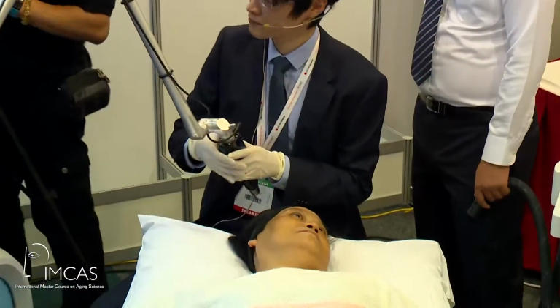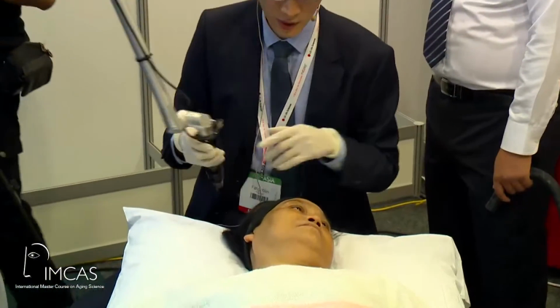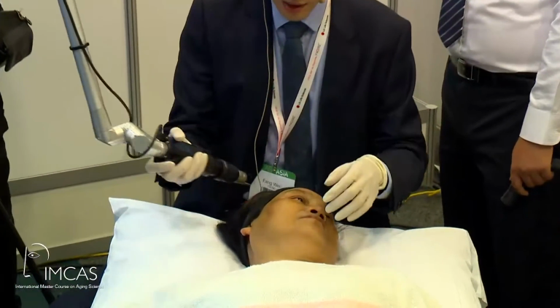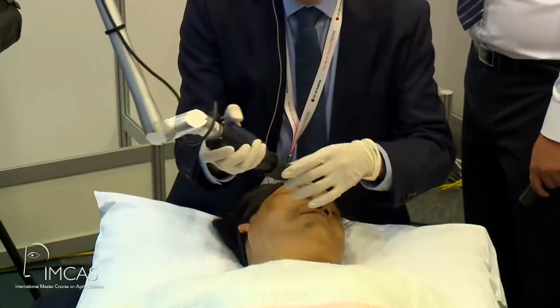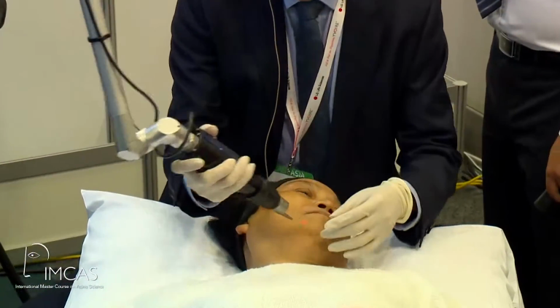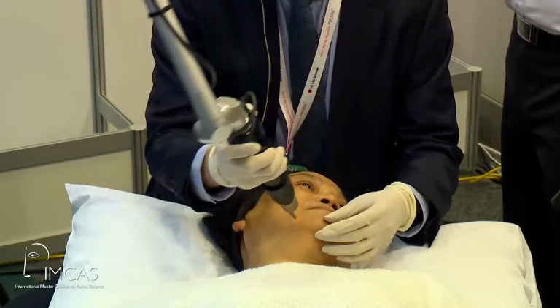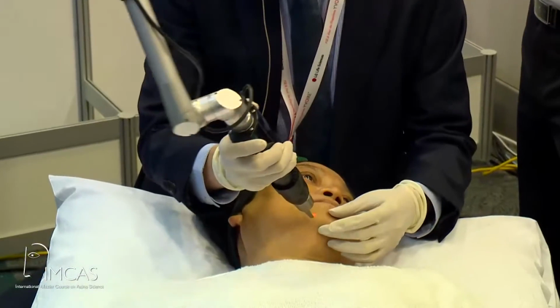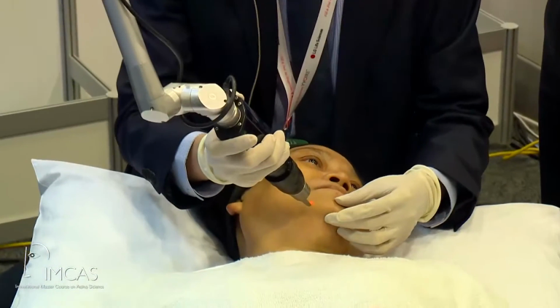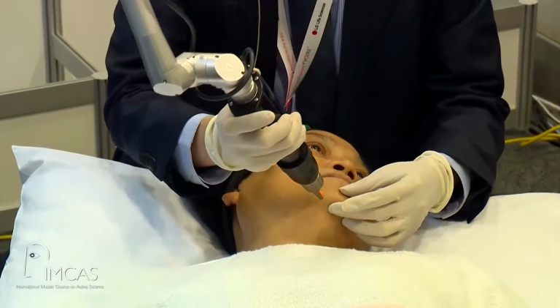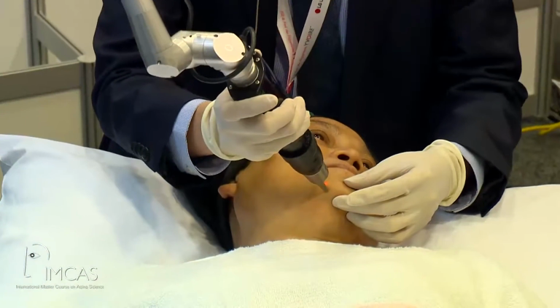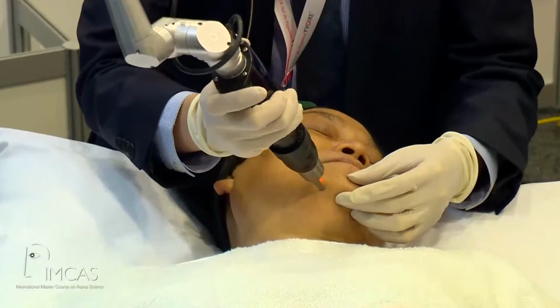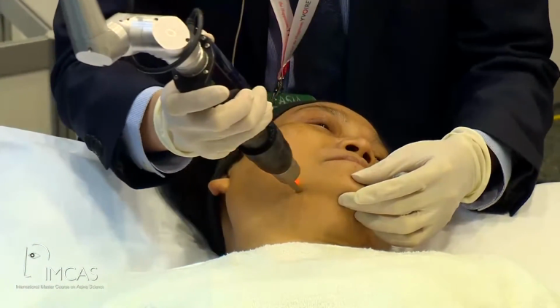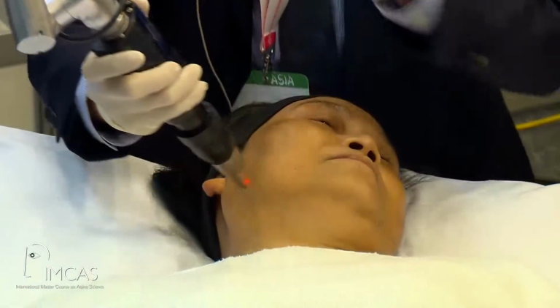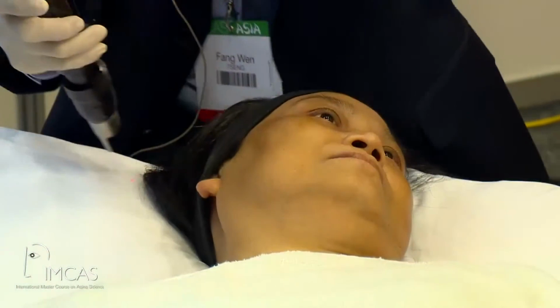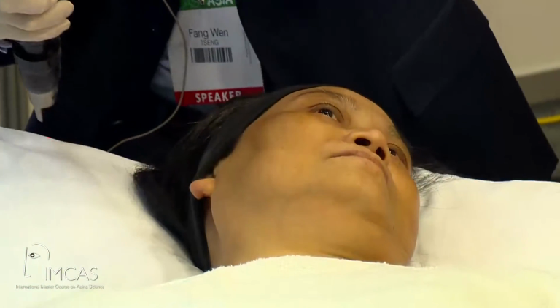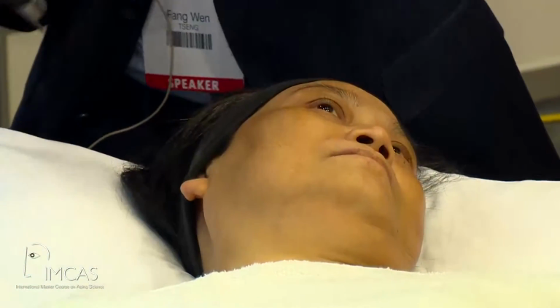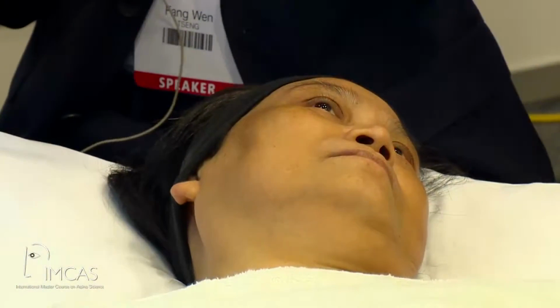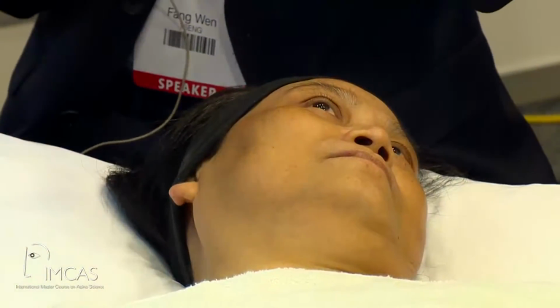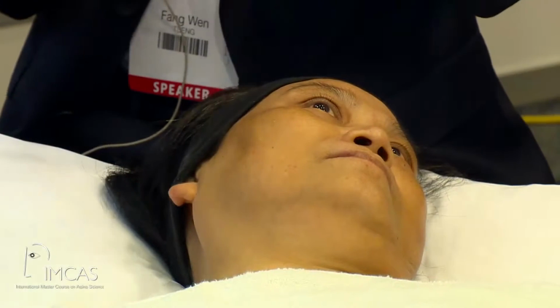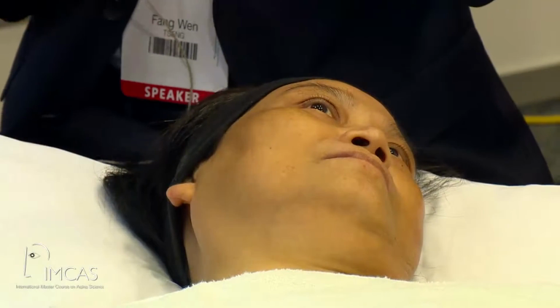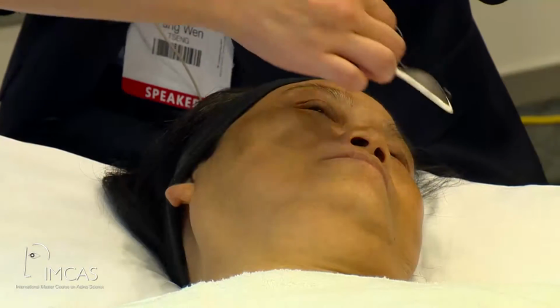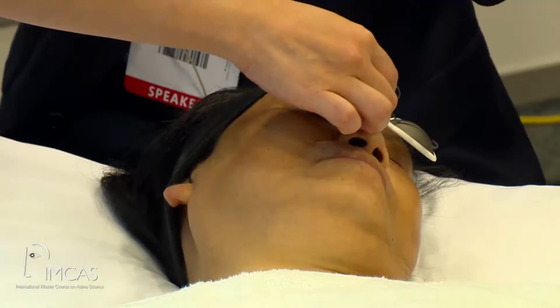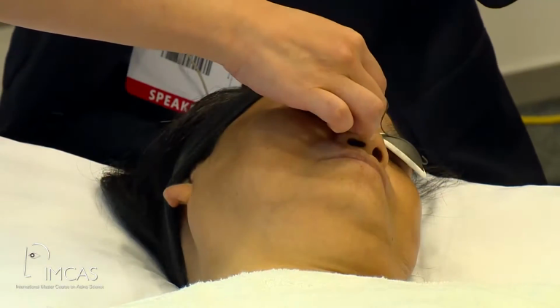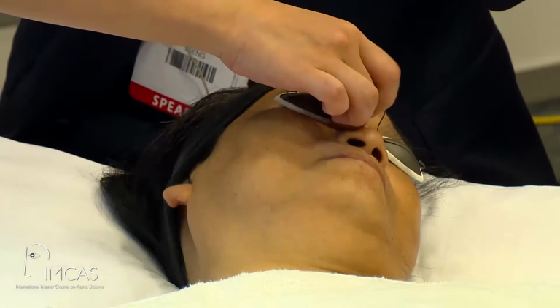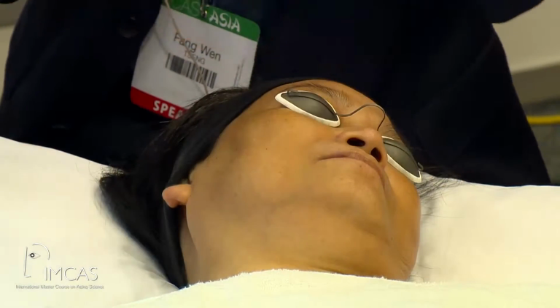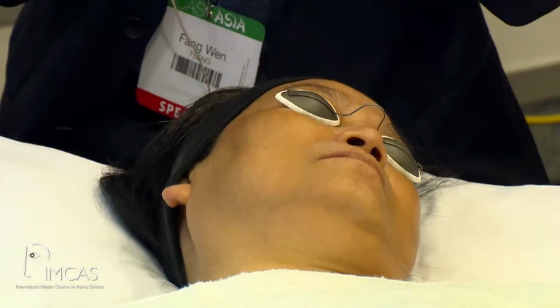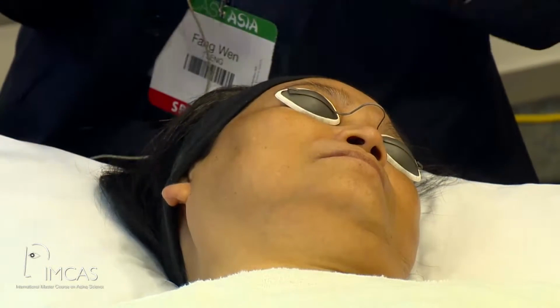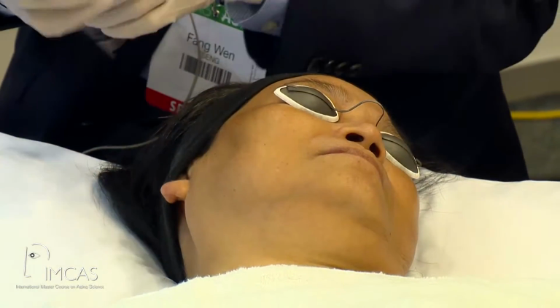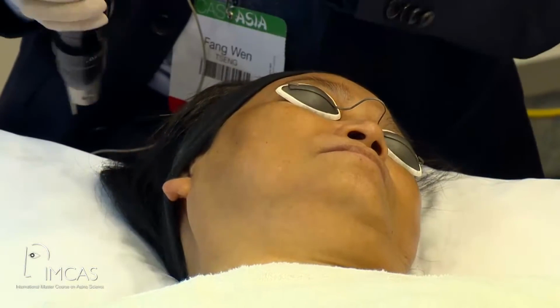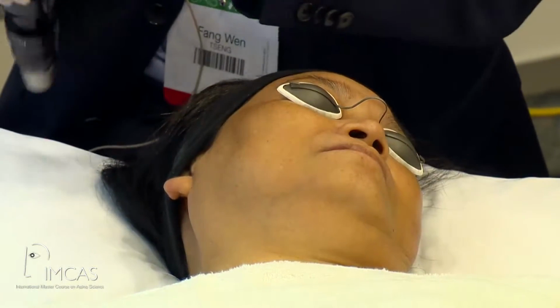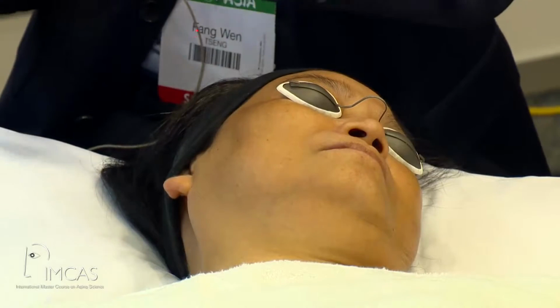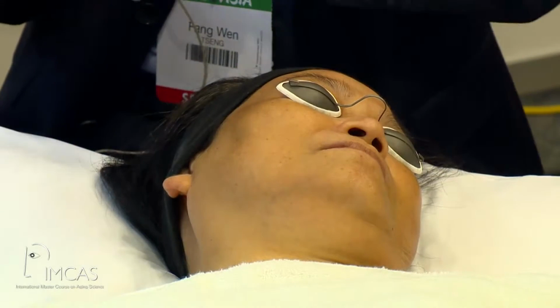Everybody got their glasses on? Okay, and I'll just start. You need to put on a goggle for the patient — goggles, please. Sometimes you get busy and forget. Goggles for patients, goggles for doctors, and goggles for staff. Thank you.